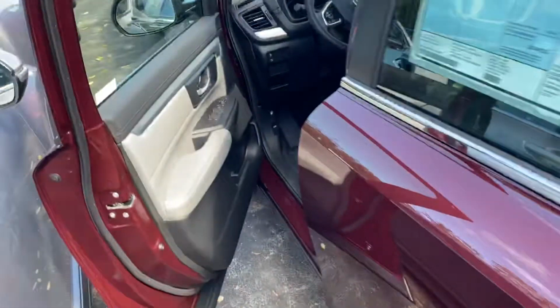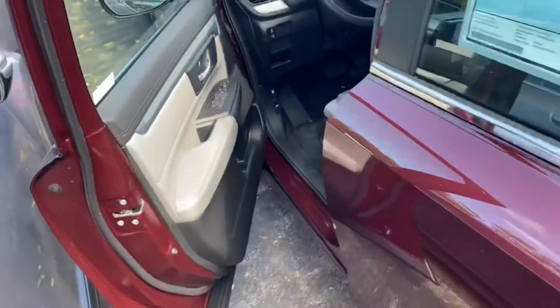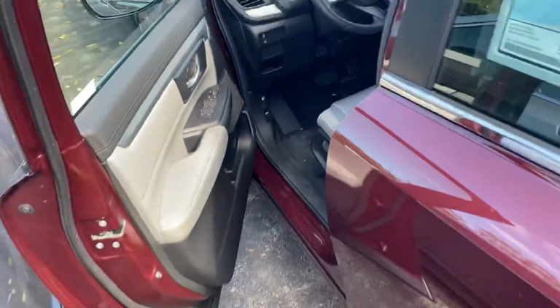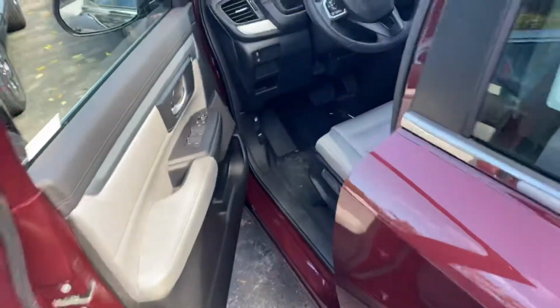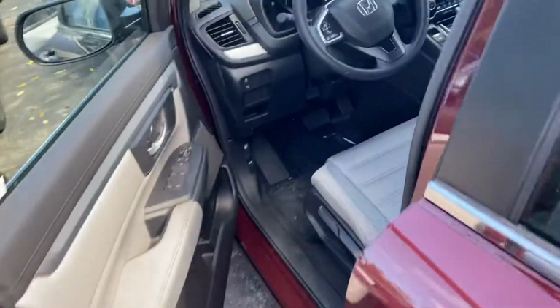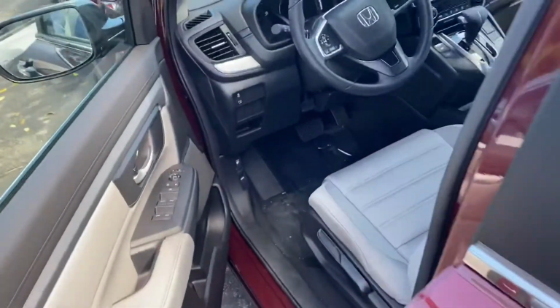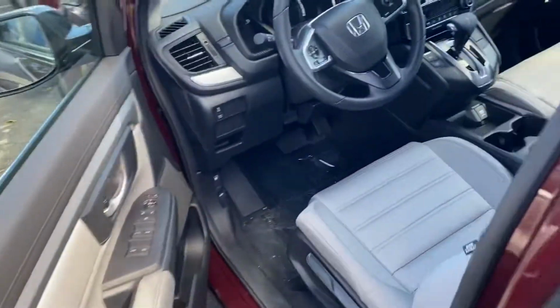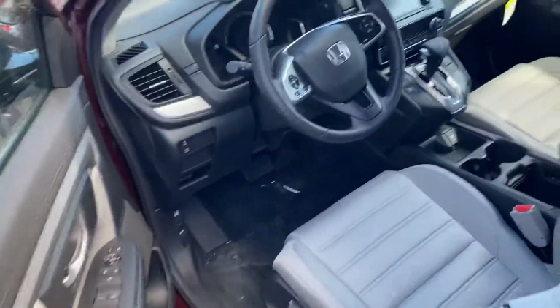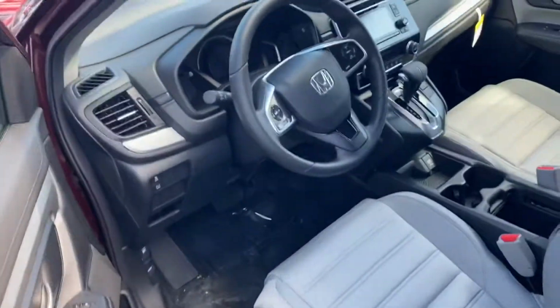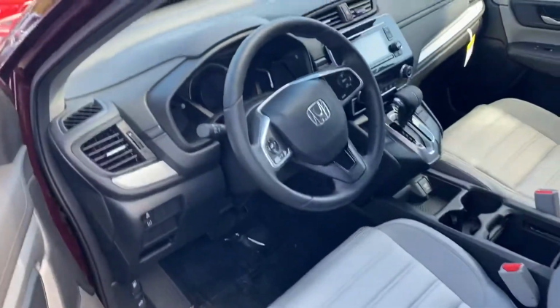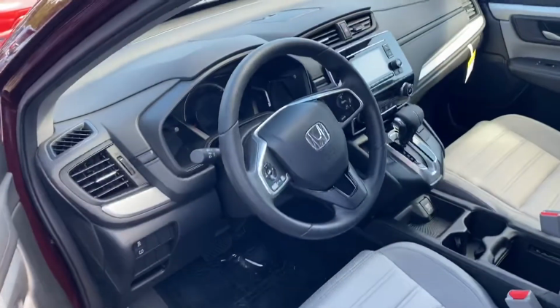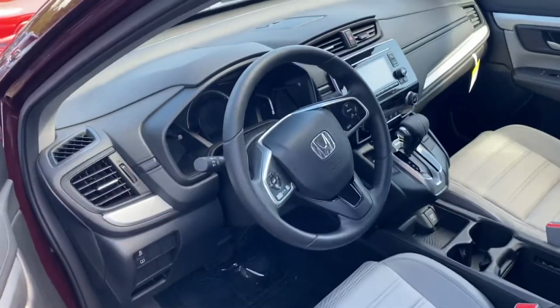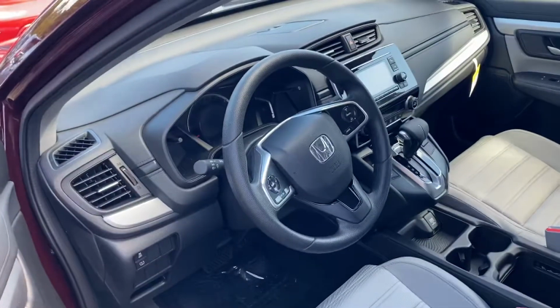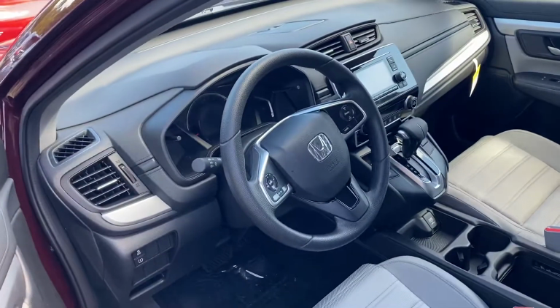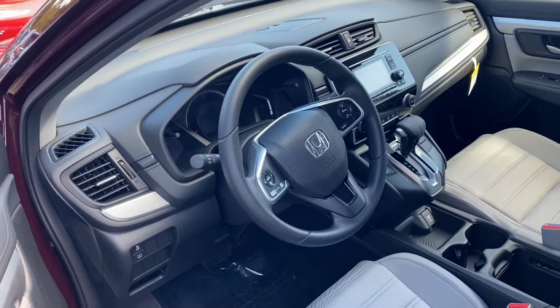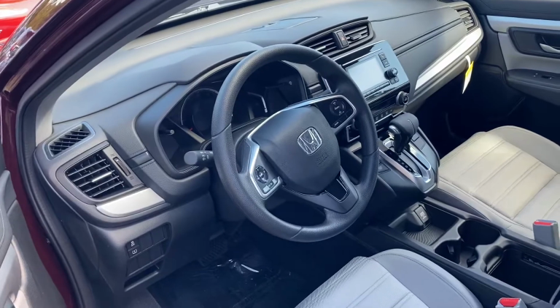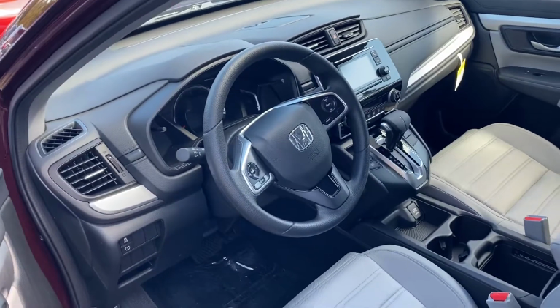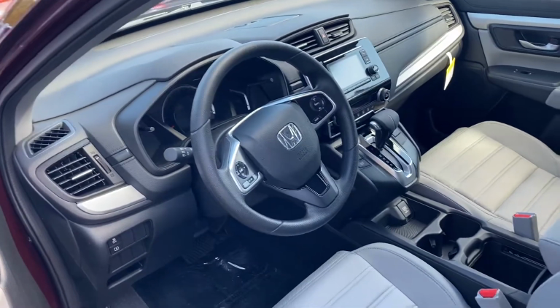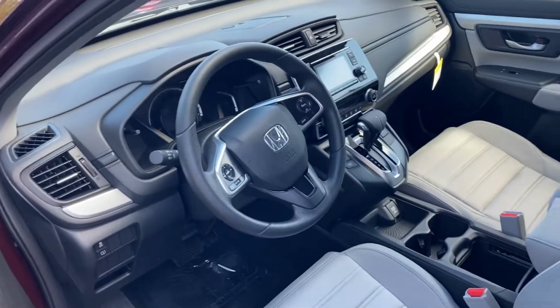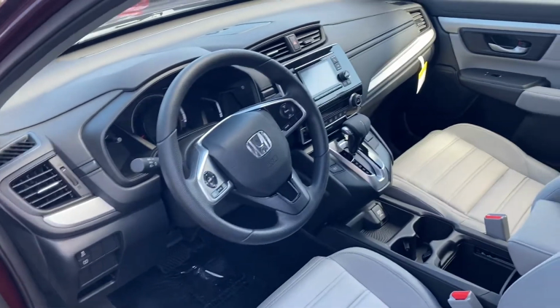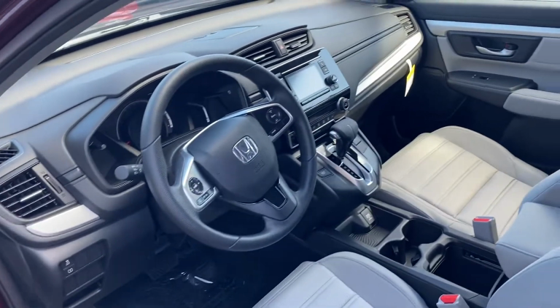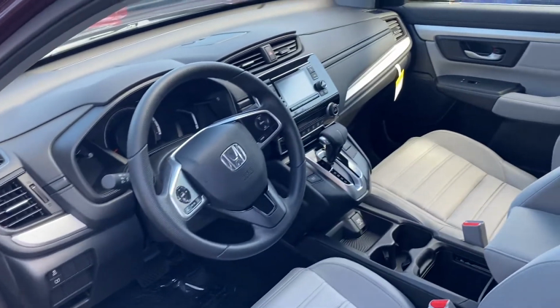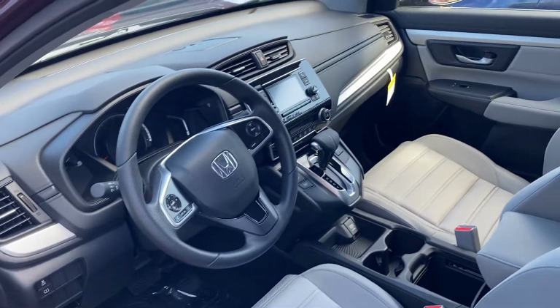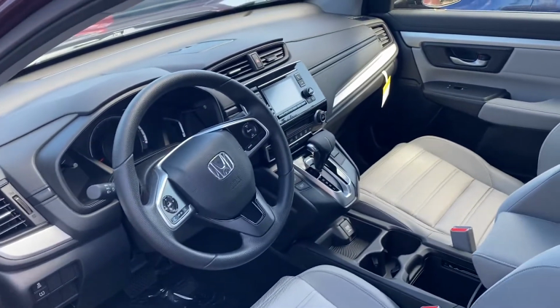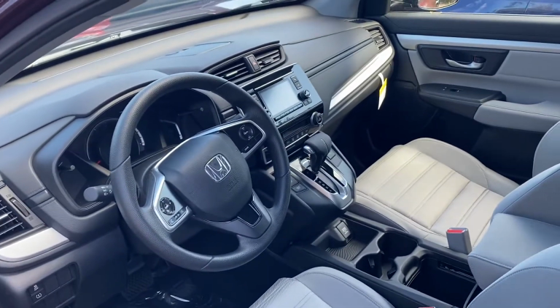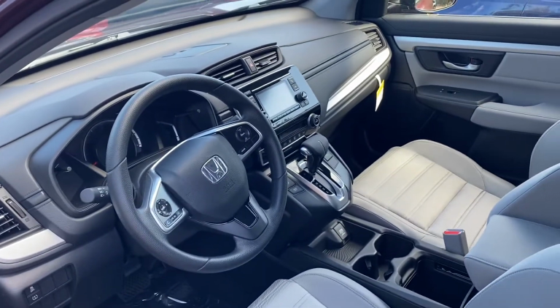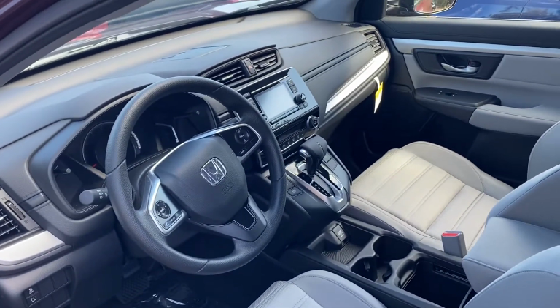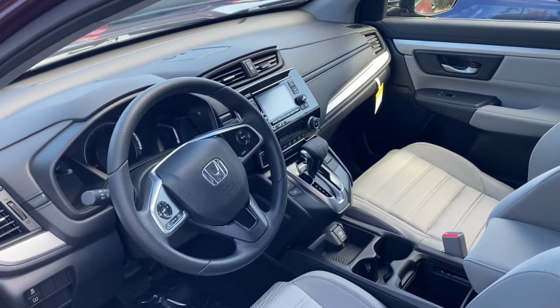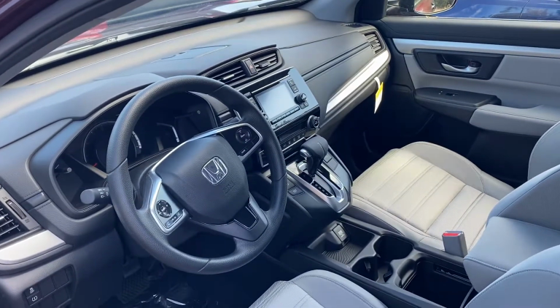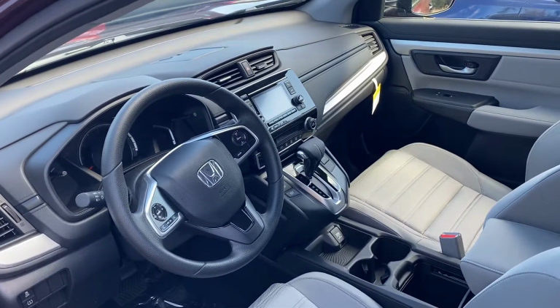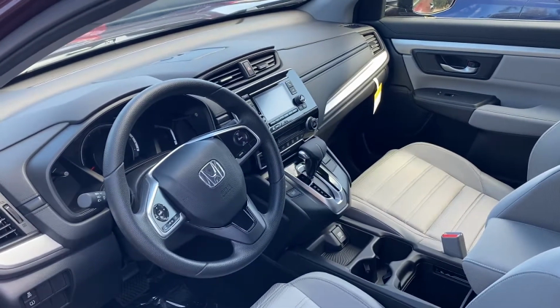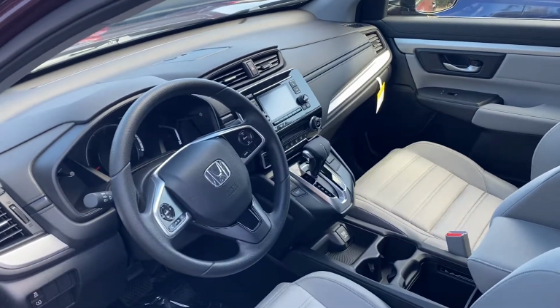Bring you over to the front seat here. You can make, take, or receive phone calls right here from your steering wheel. You also have your backup camera and your audio controls.